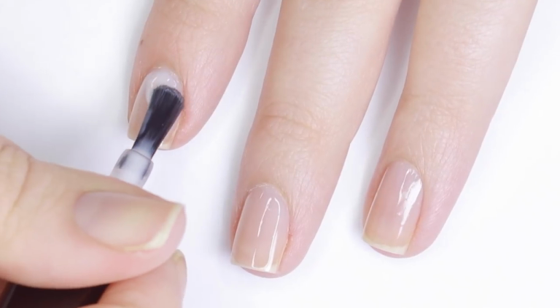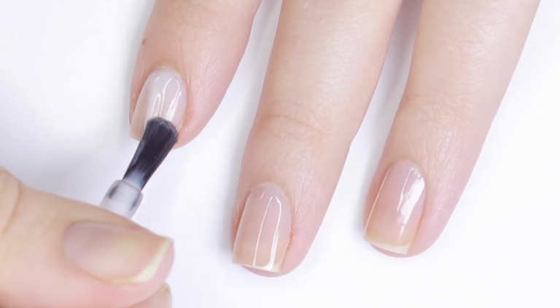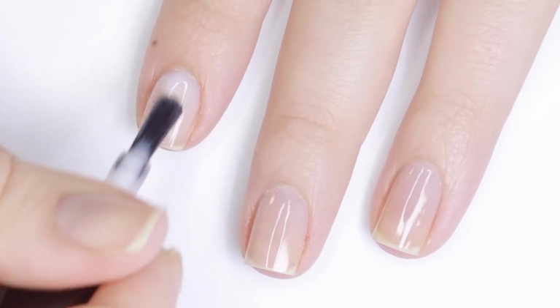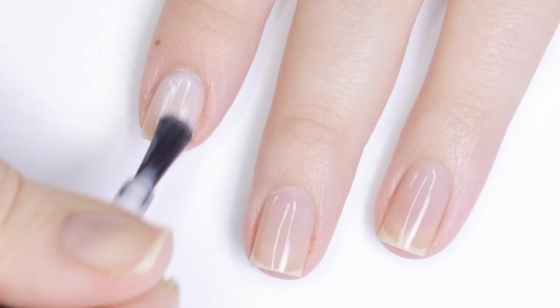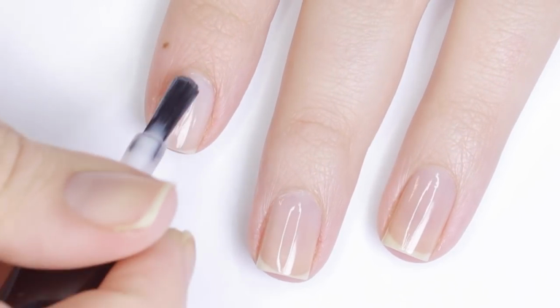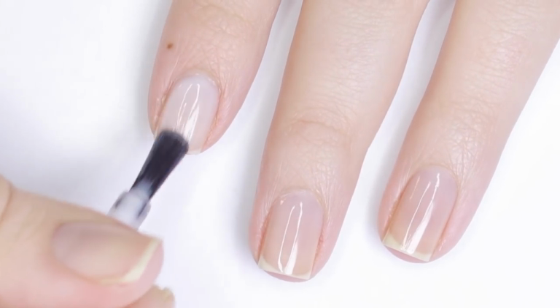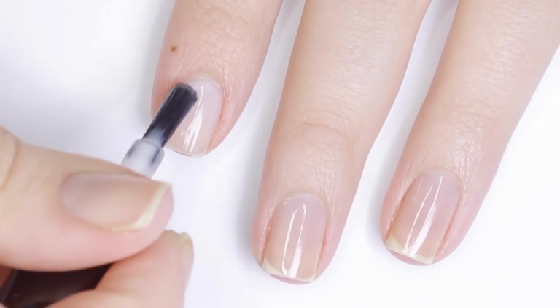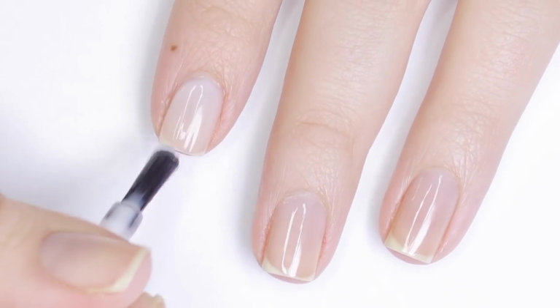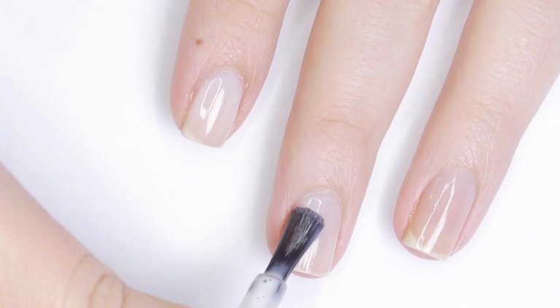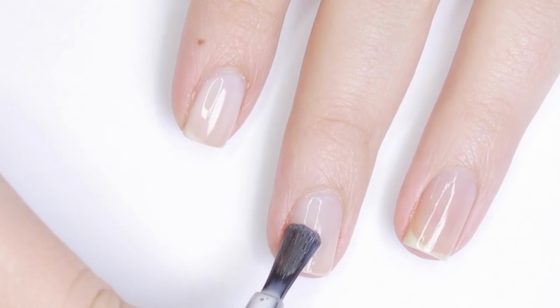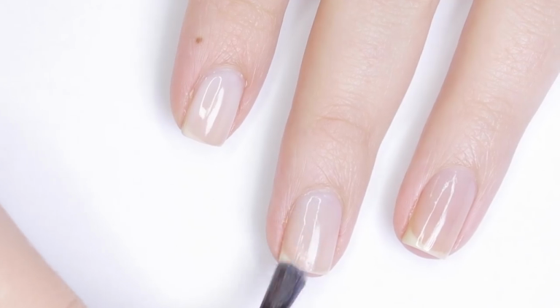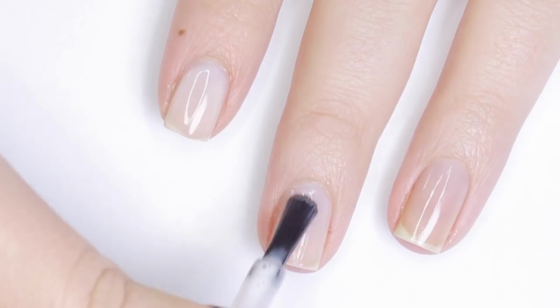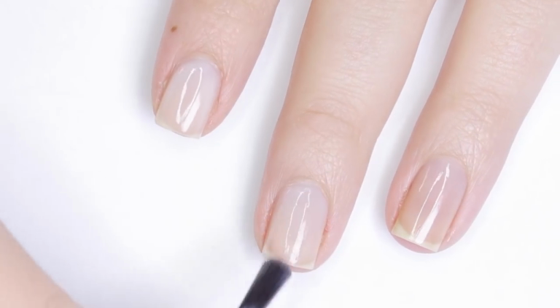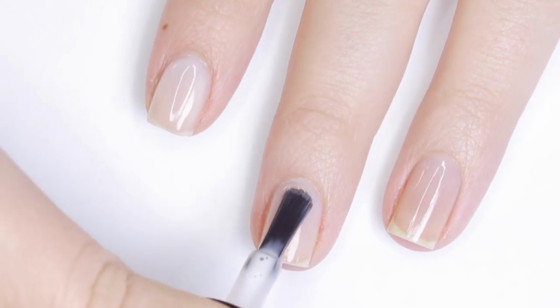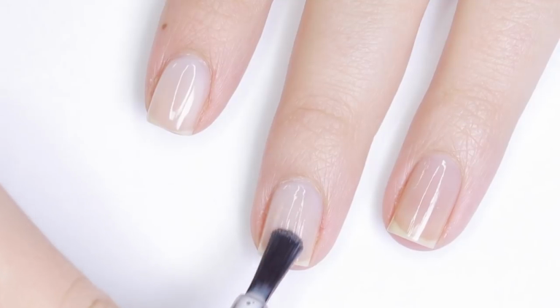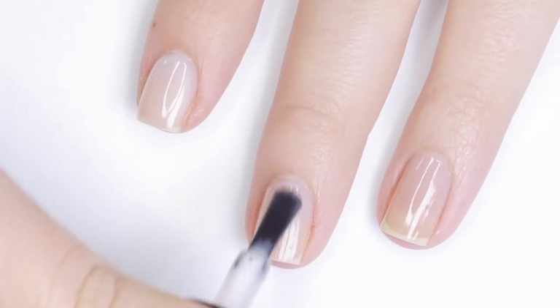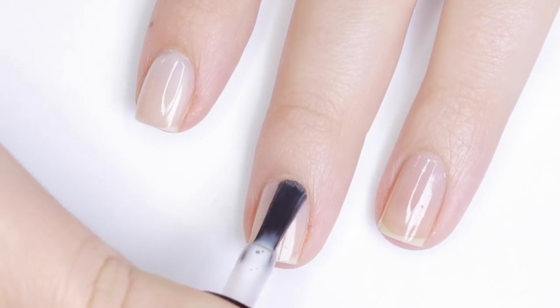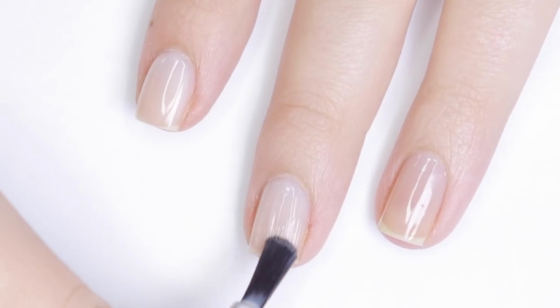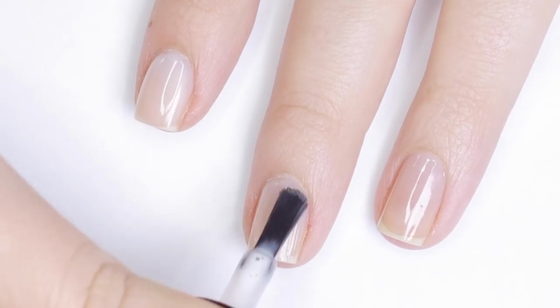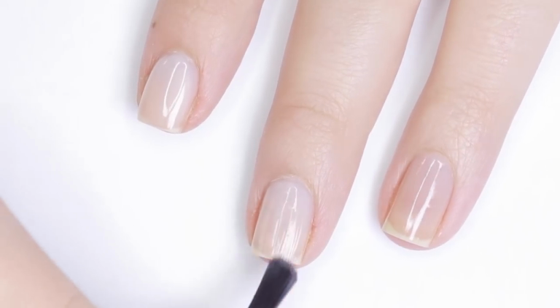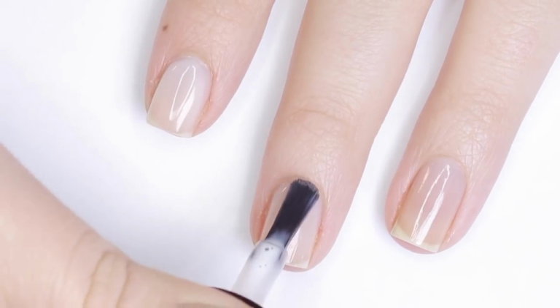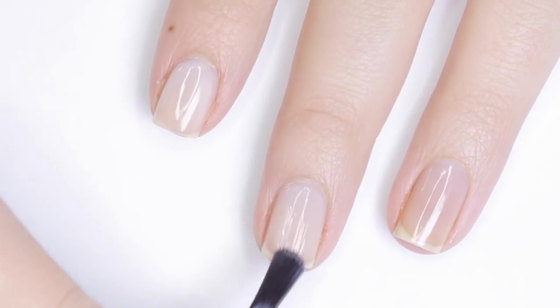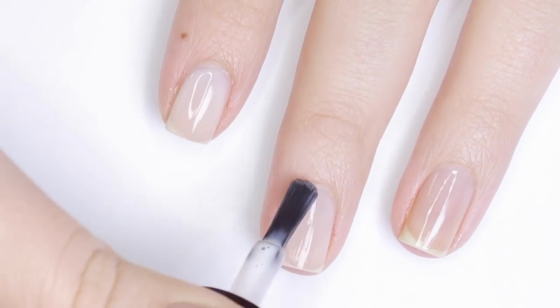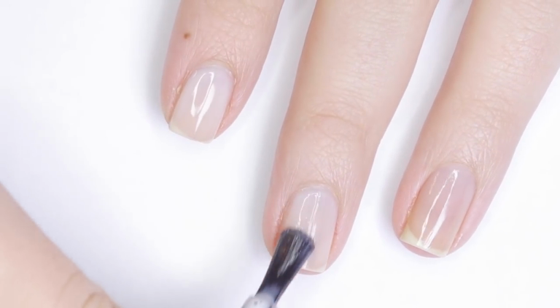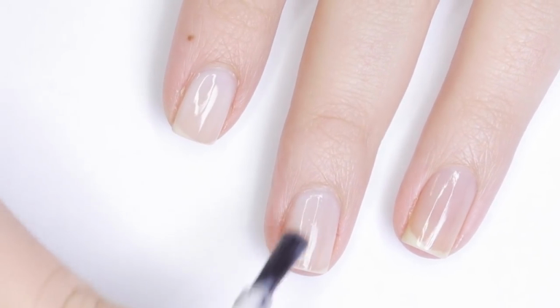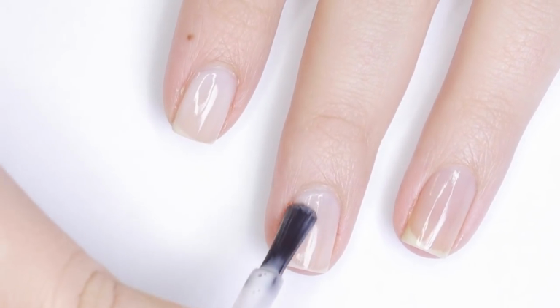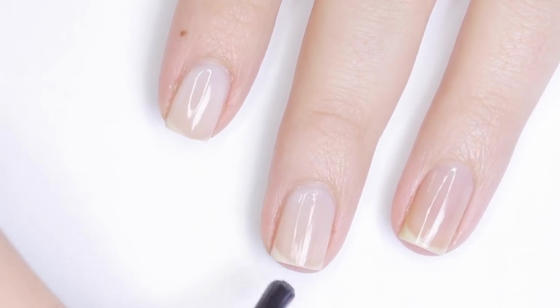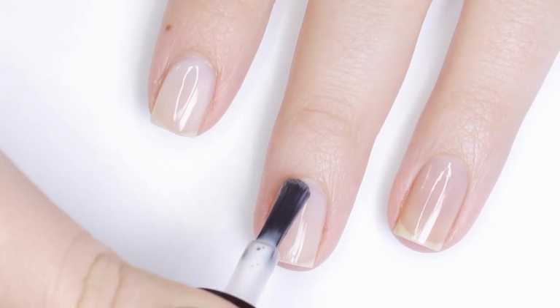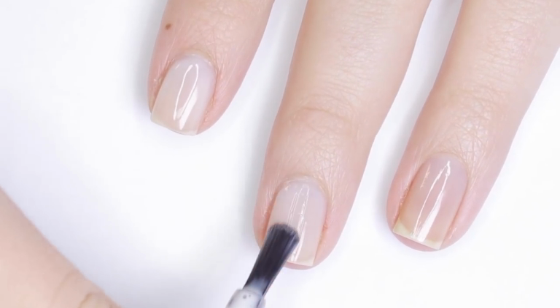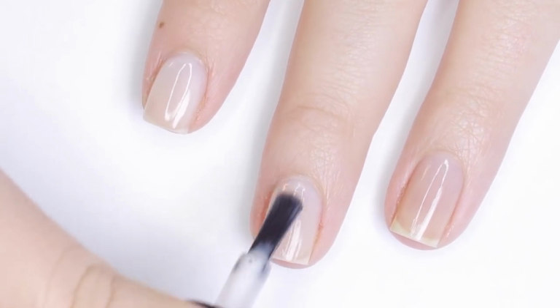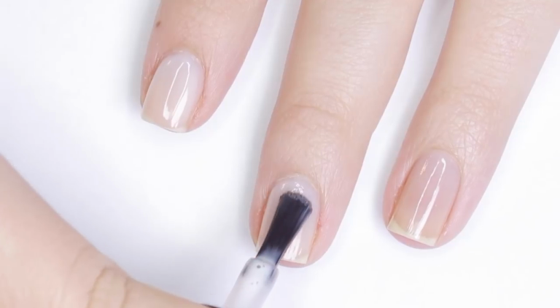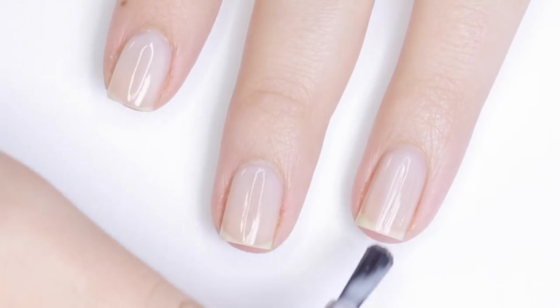For this design we're gonna be enhancing our natural nails, and I'm using Candy Floss, which is a really sheer pinky color, just to make your nails look a little bit healthier. This is gonna give us a really nice canvas to do our minimal nail art over top of.